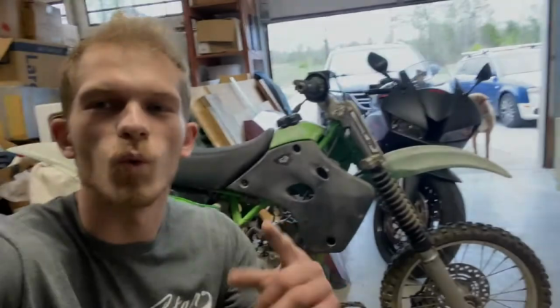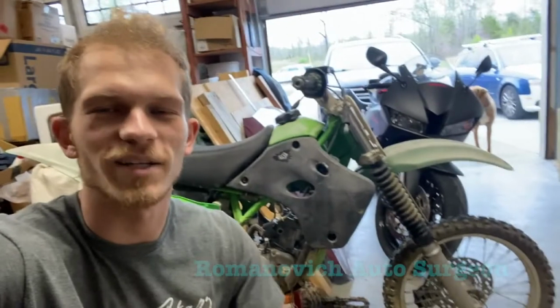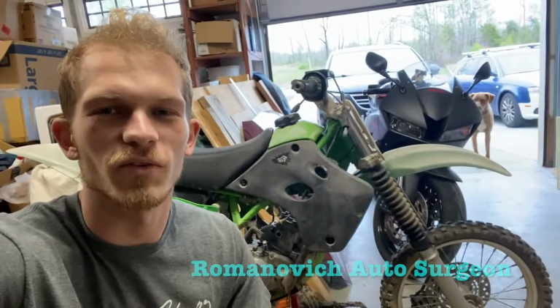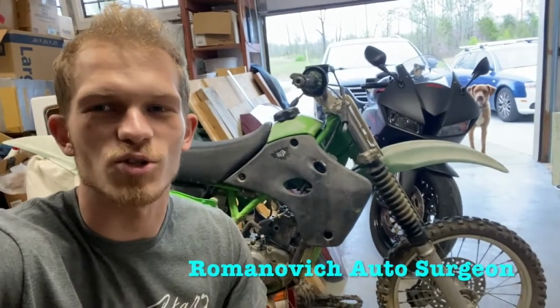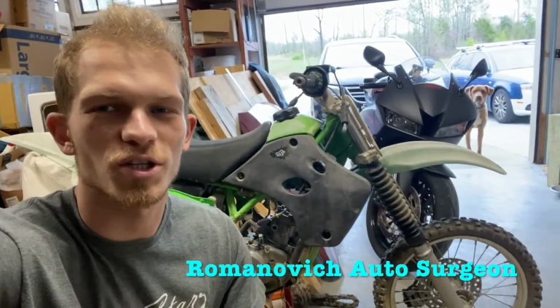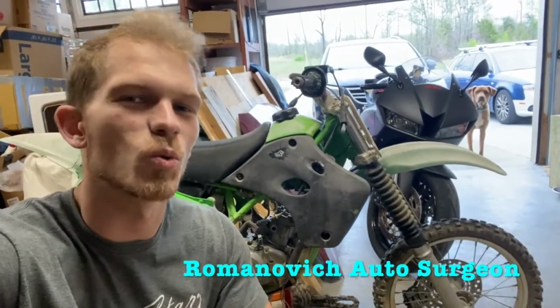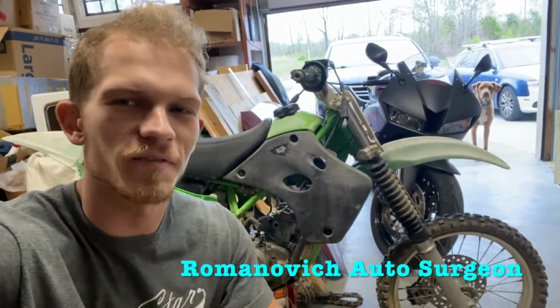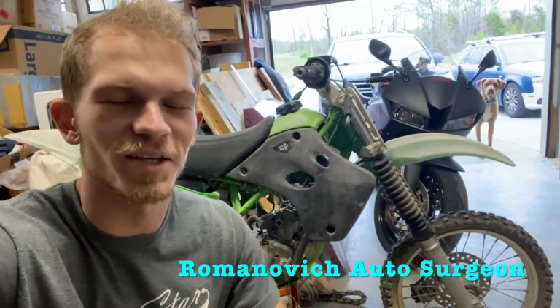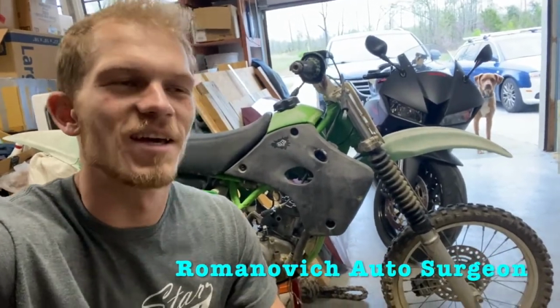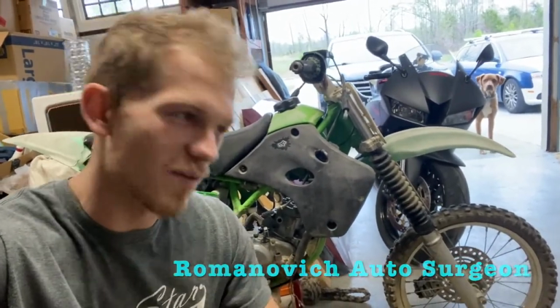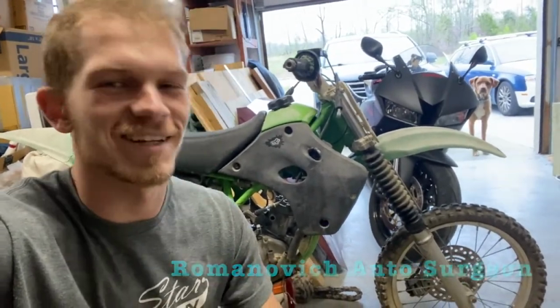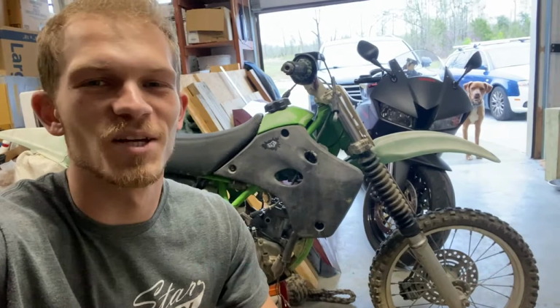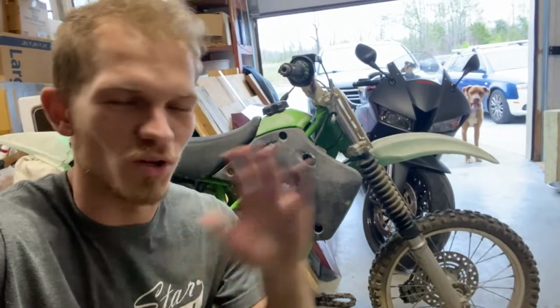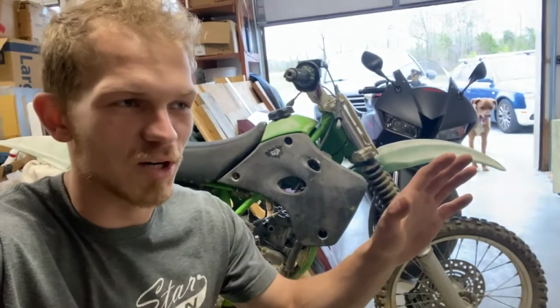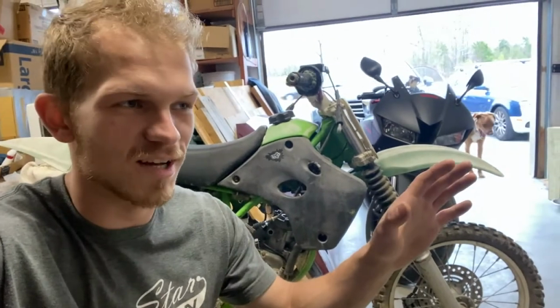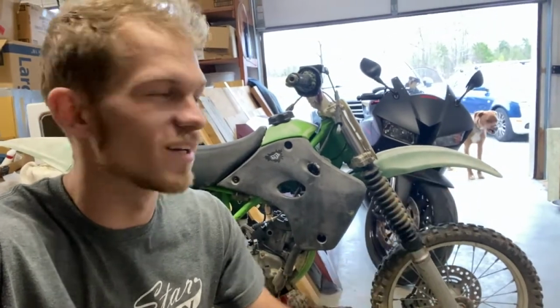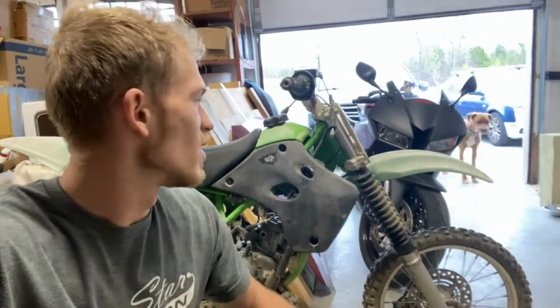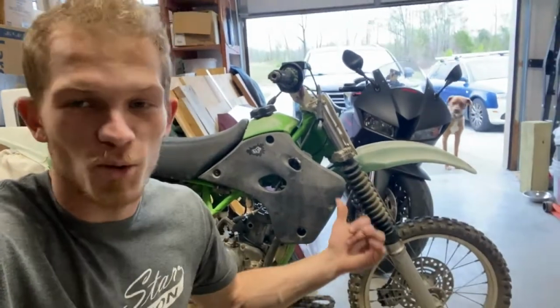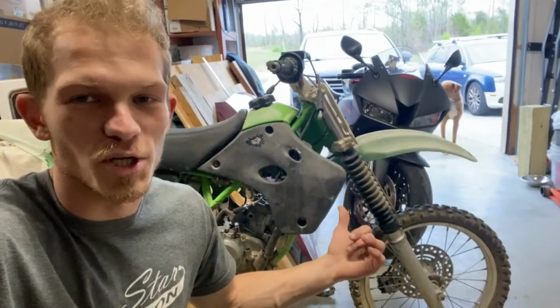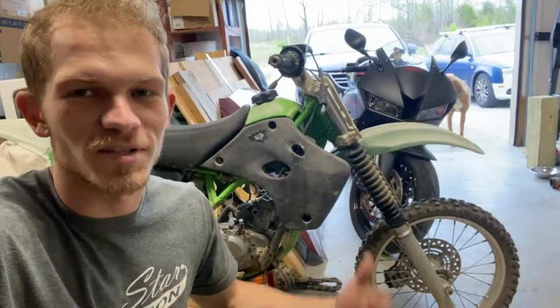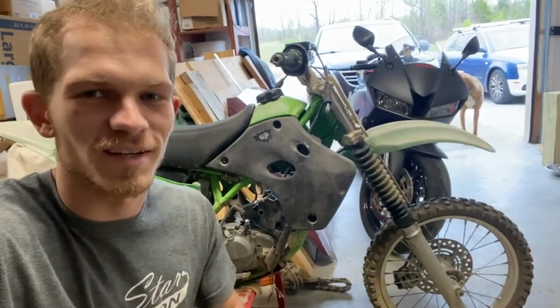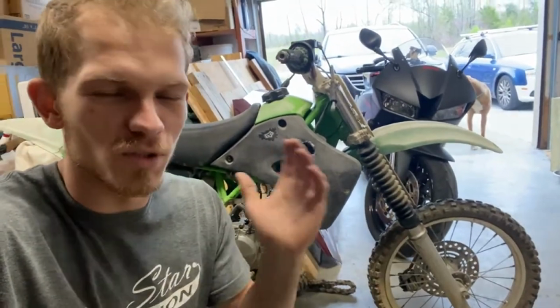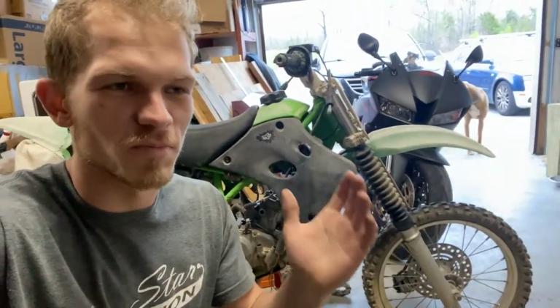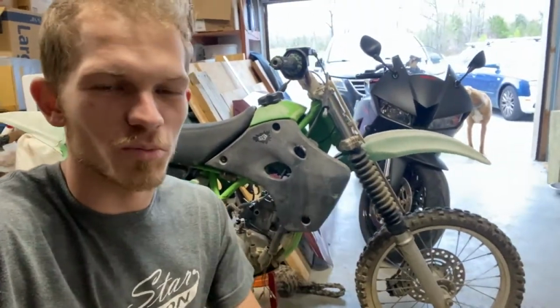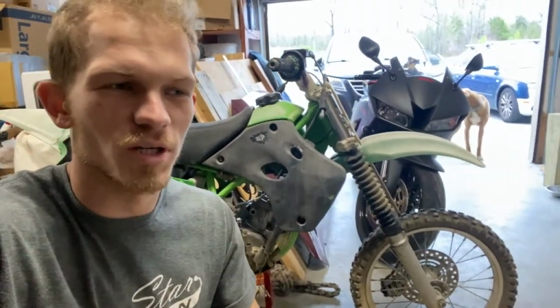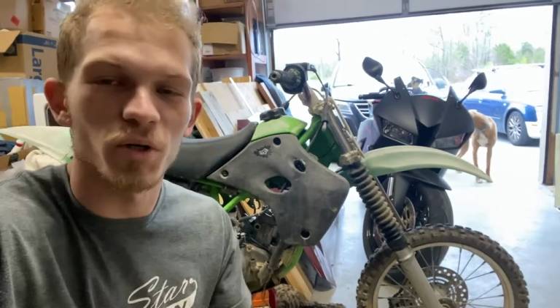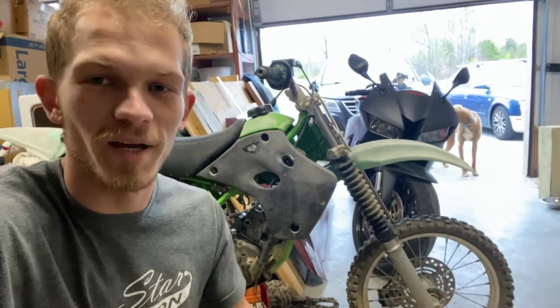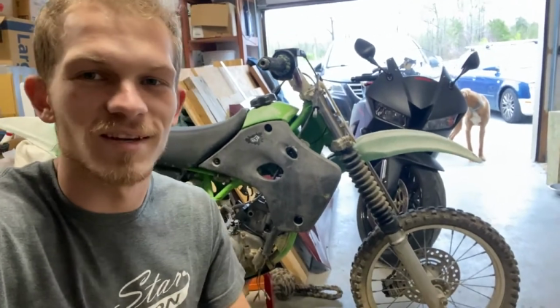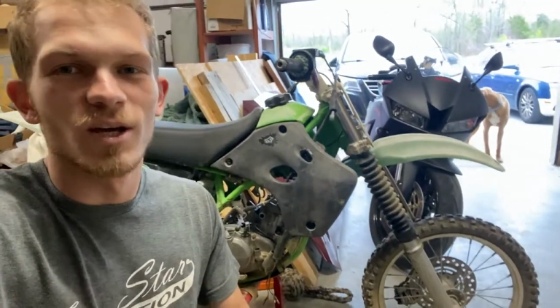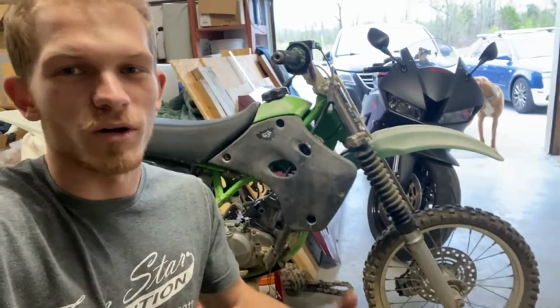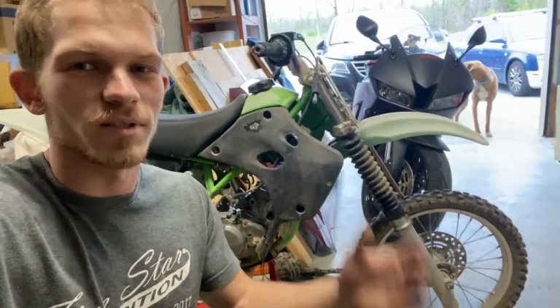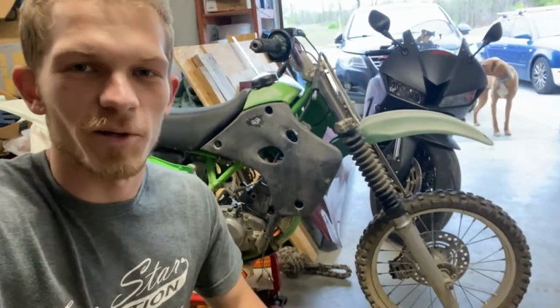Welcome back to Romanovich Auto Surgeon. We are finally, finally, with all these projects aside, jumping onto this thing. It was supposed to be a winter project. Winter already passed. We're already about to hit April.